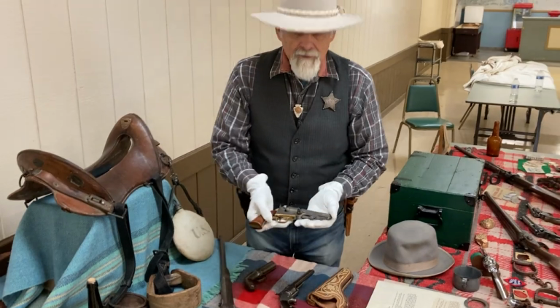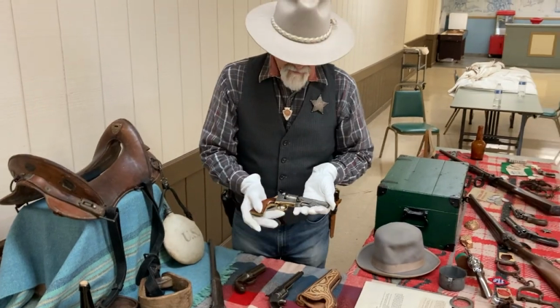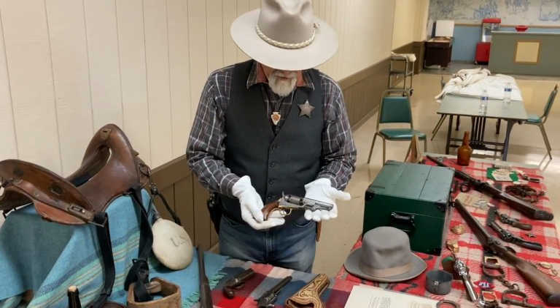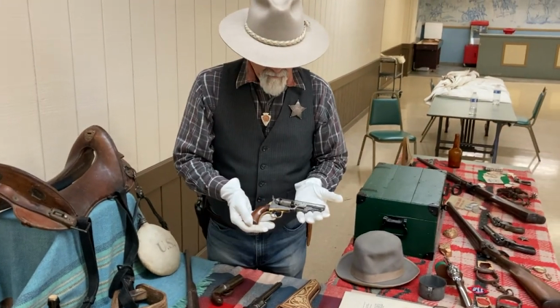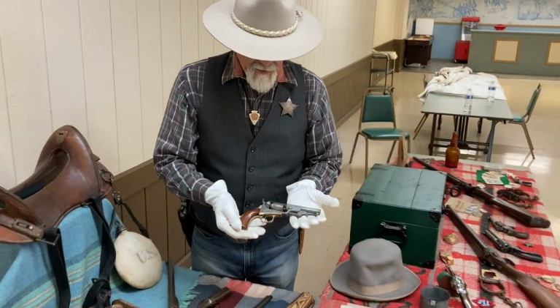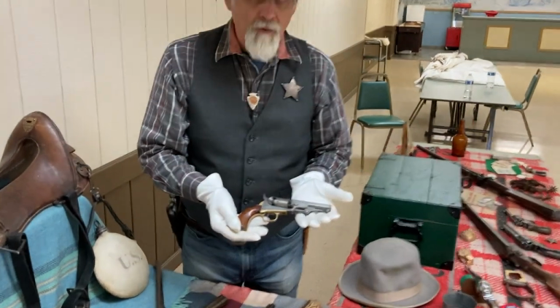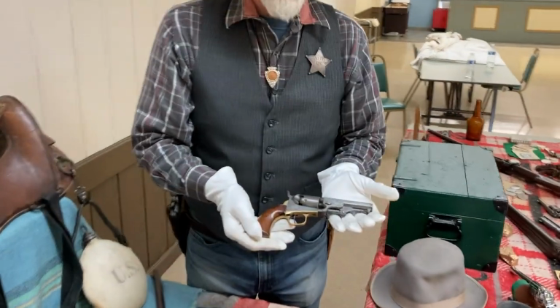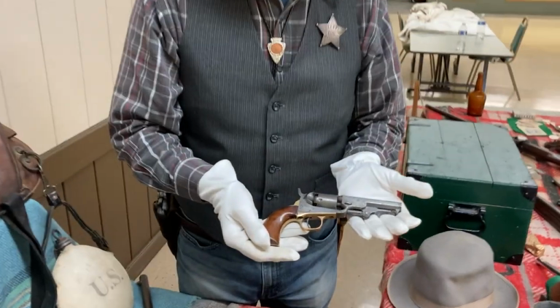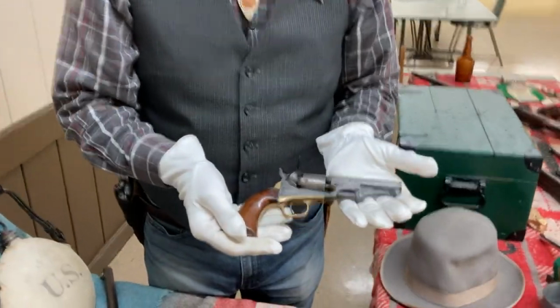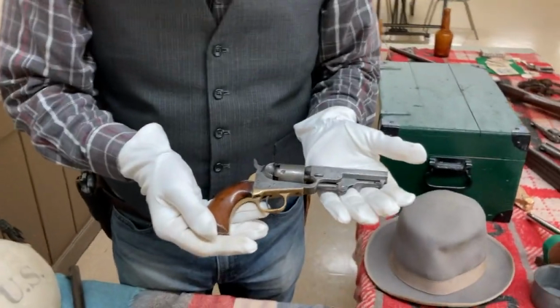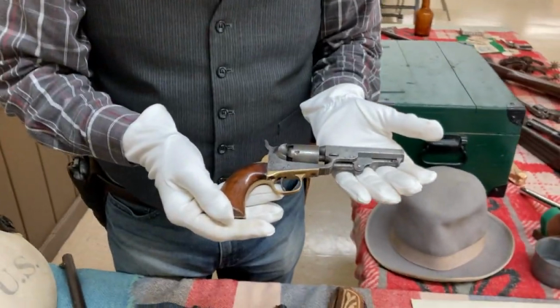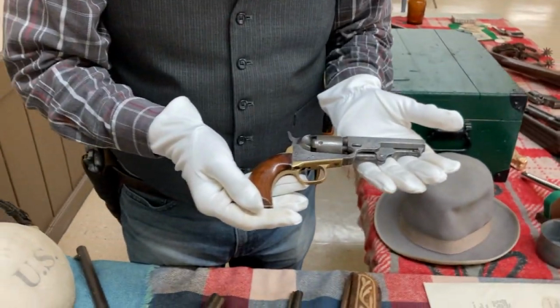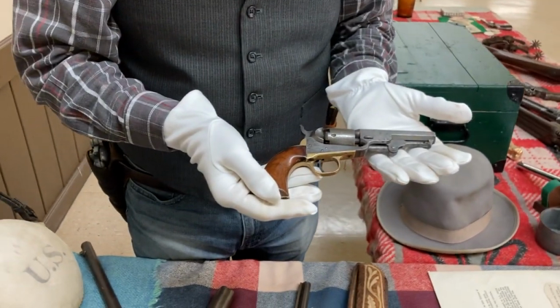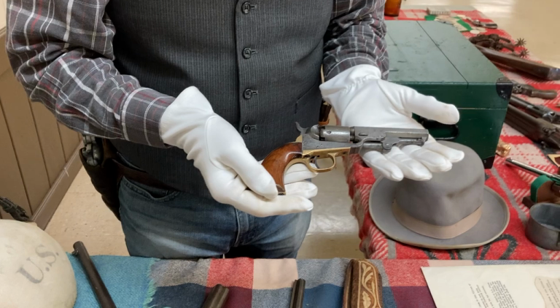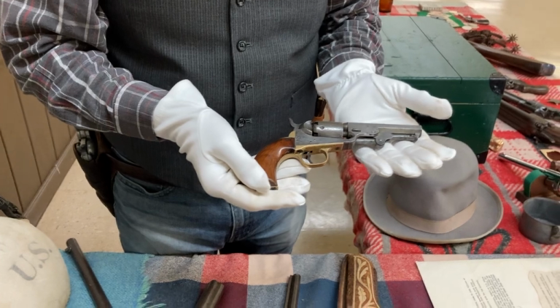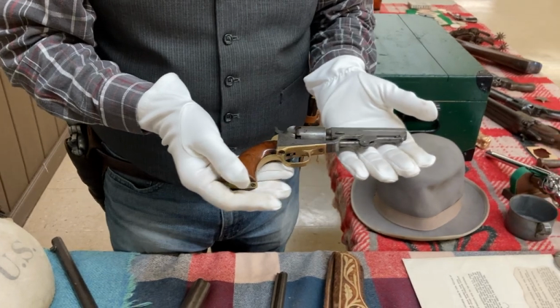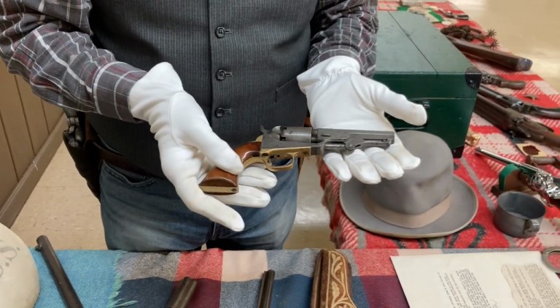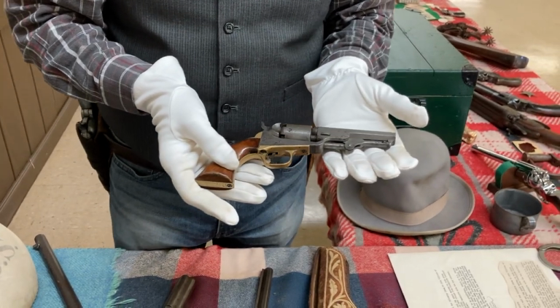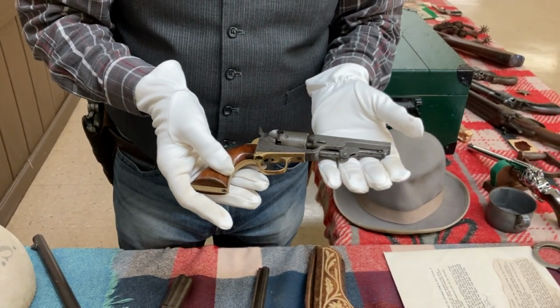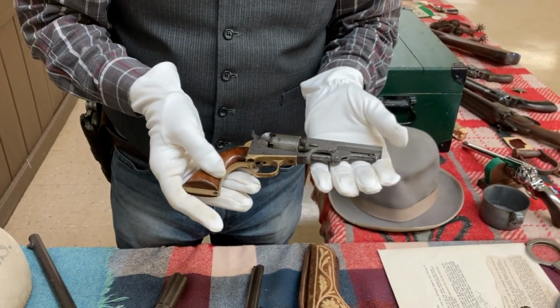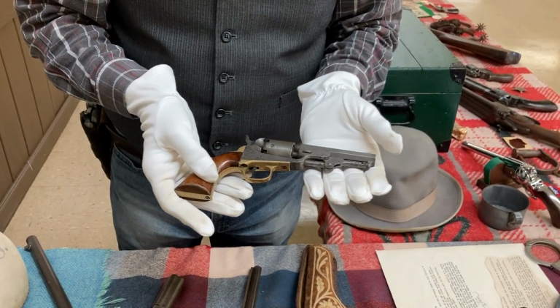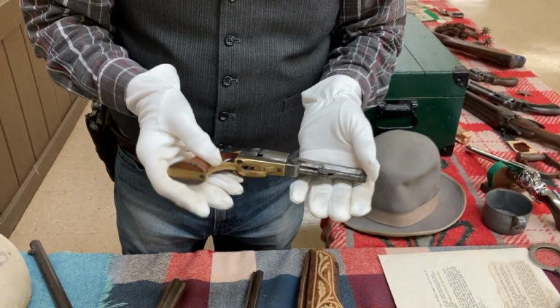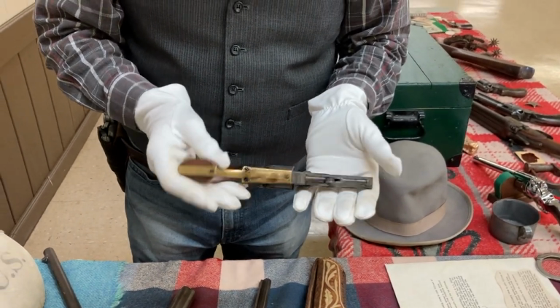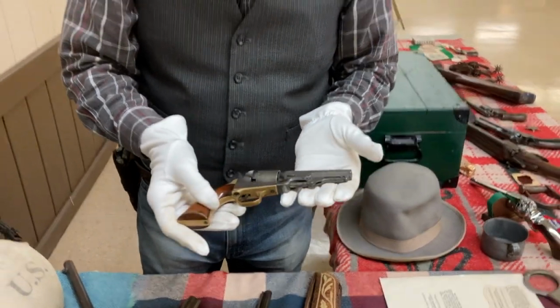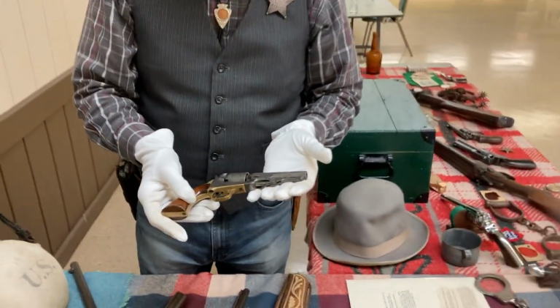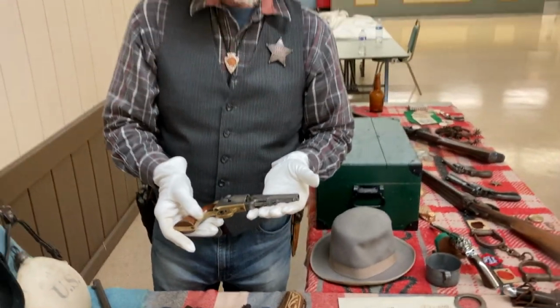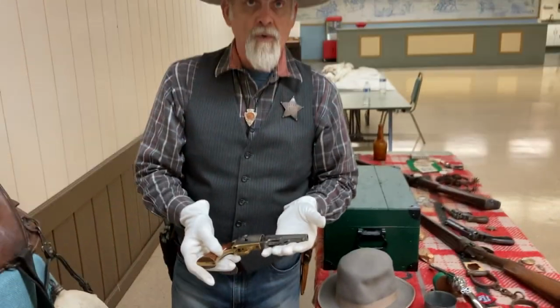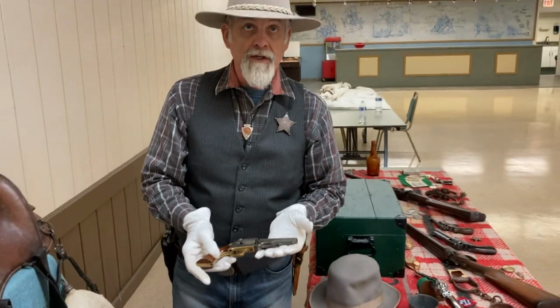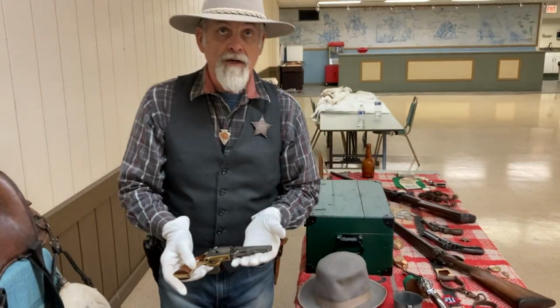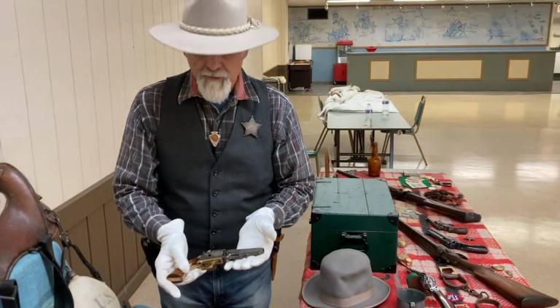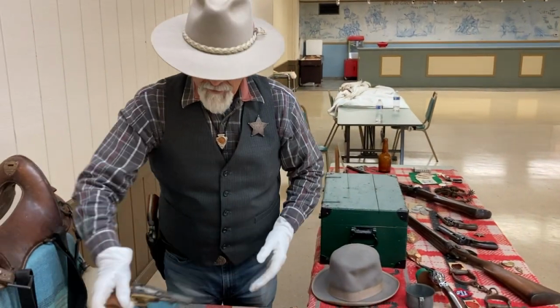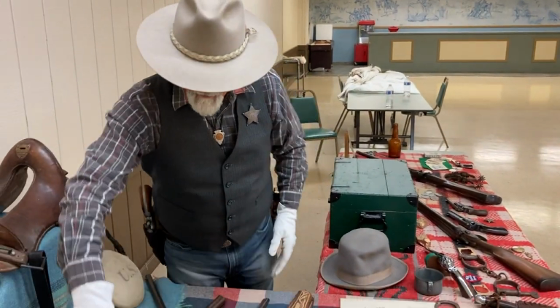This is a Colt Model 1849 pocket pistol. These are all original. This could have been used in the Civil War and then gone up into the Western days.